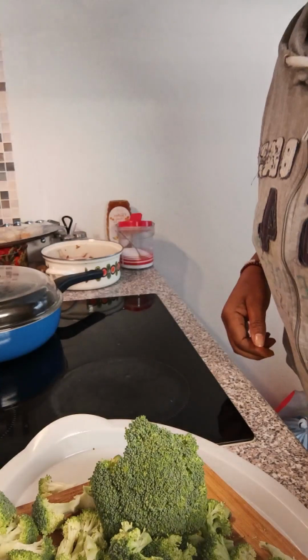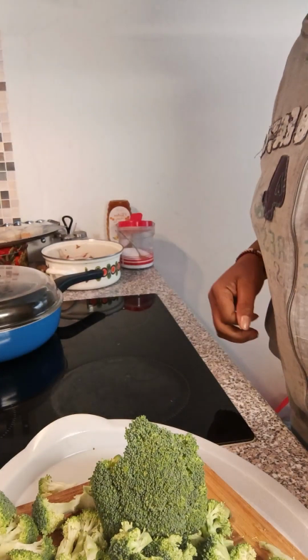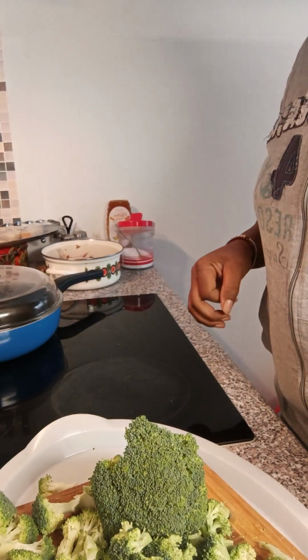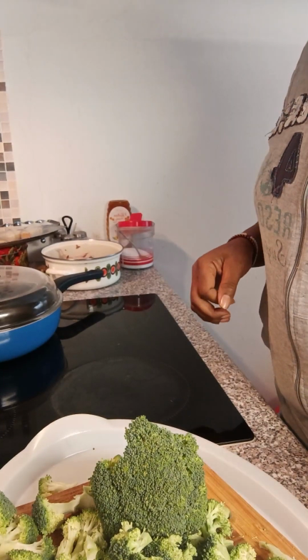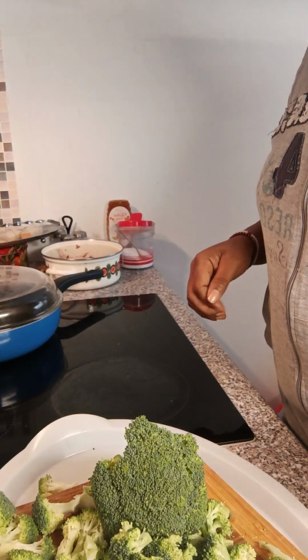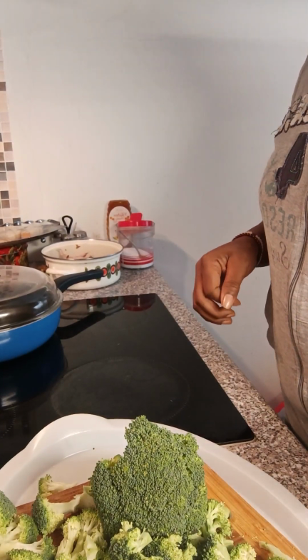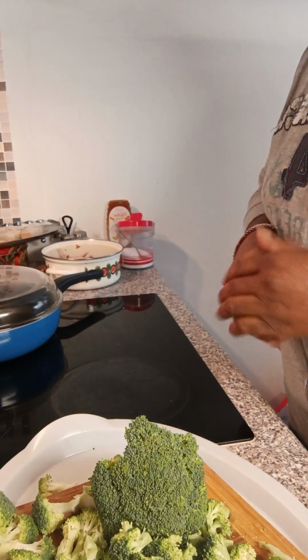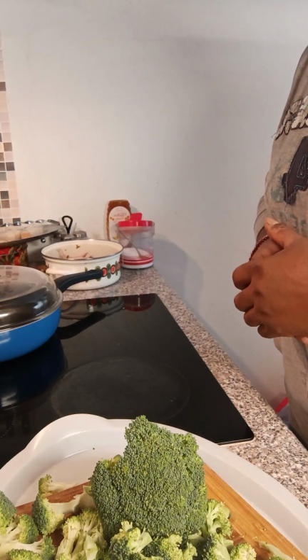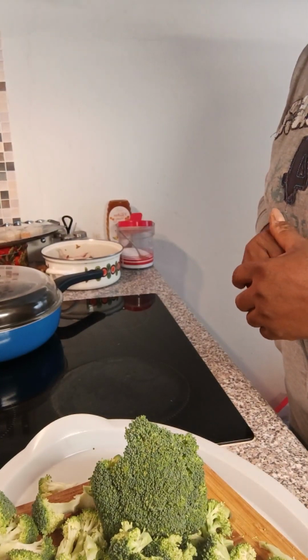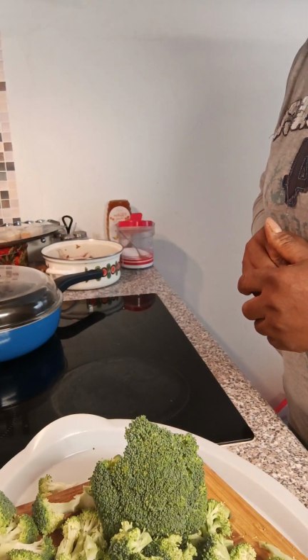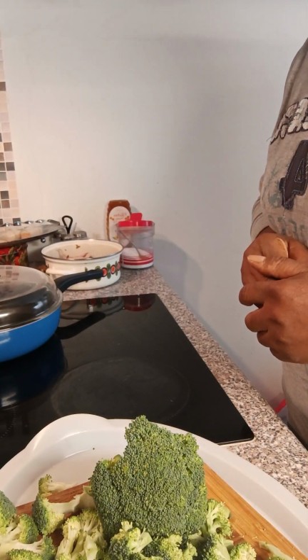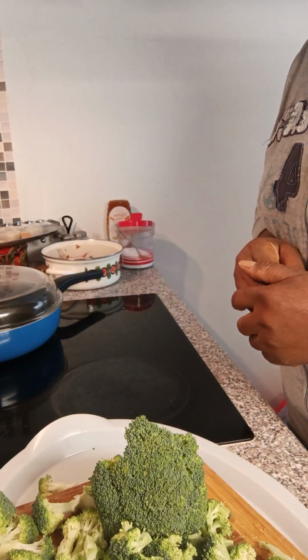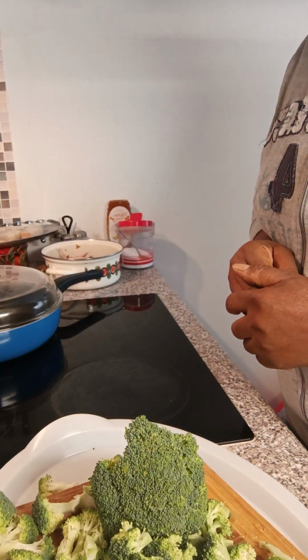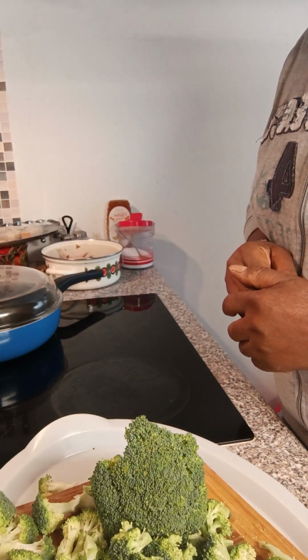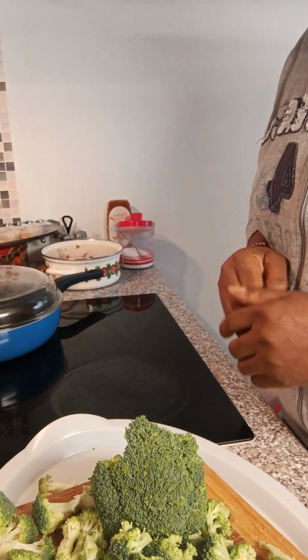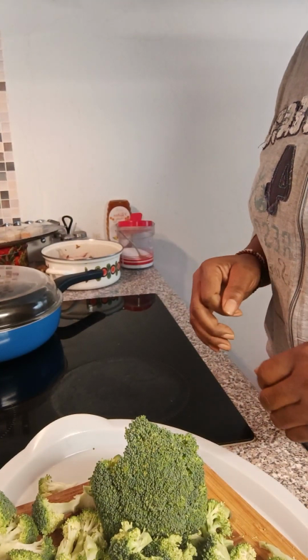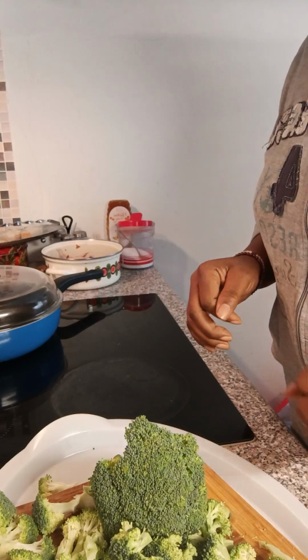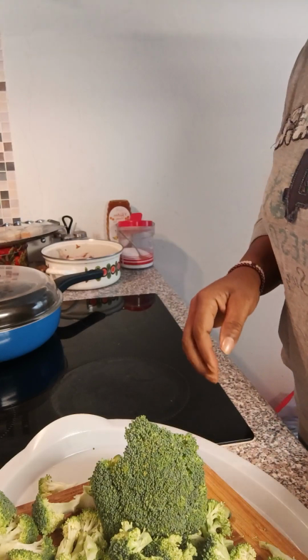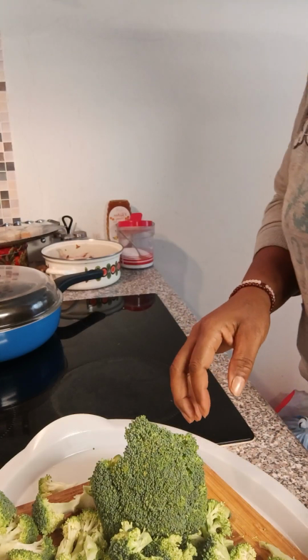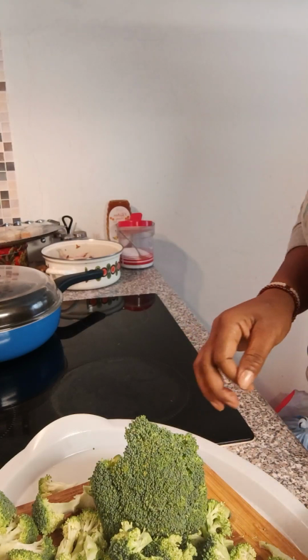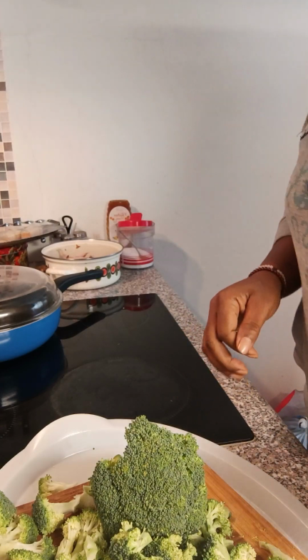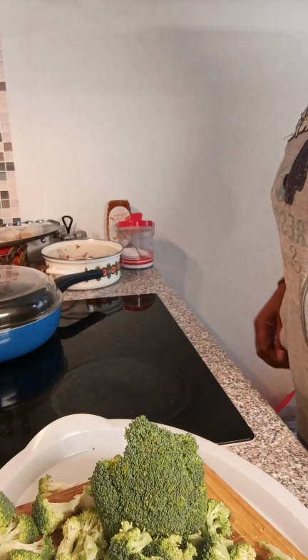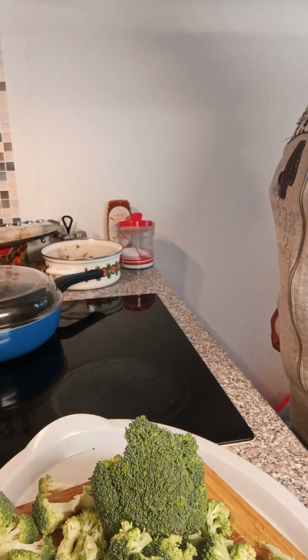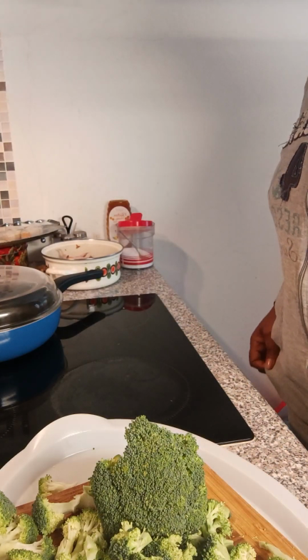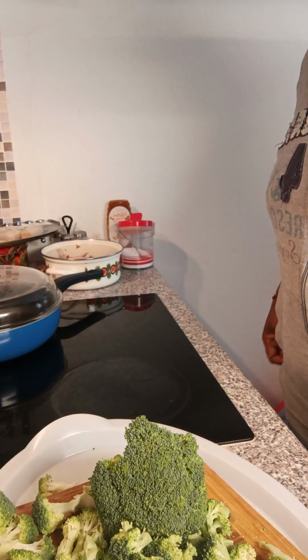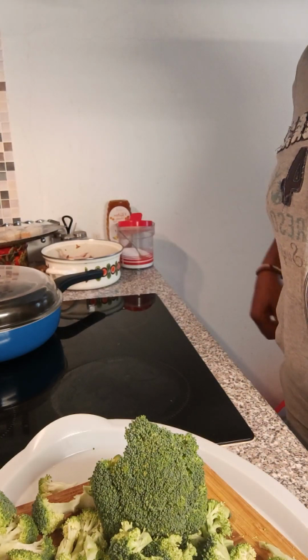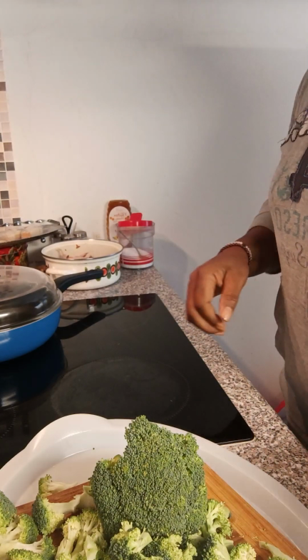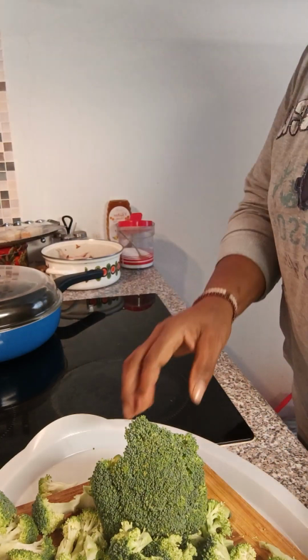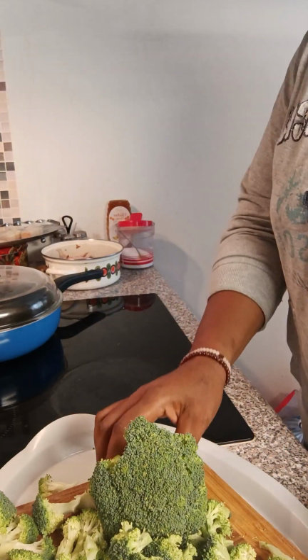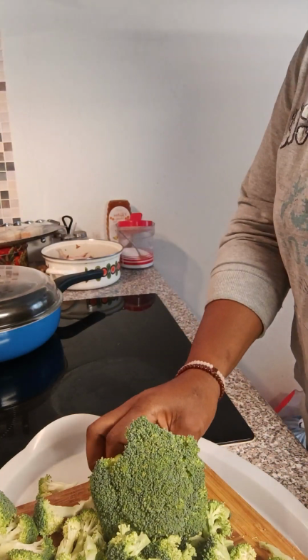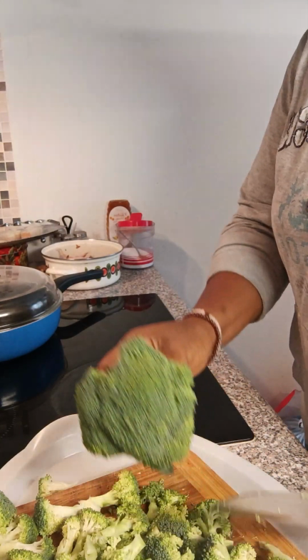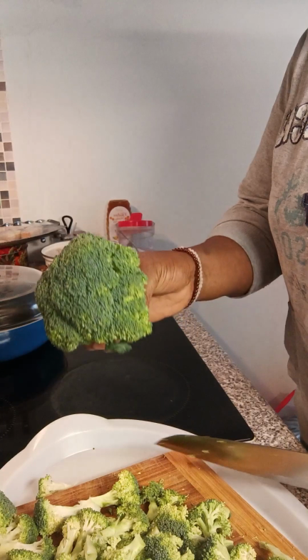Good morning, good afternoon, good evening, wherever you are watching me from. This is Costella. Today we are cooking our vegetables.